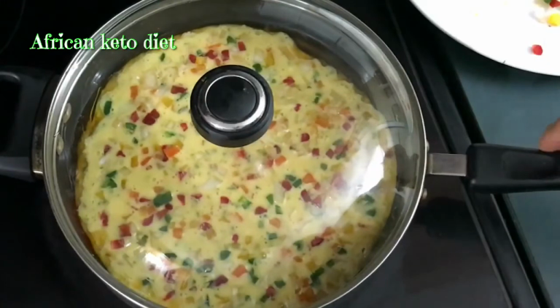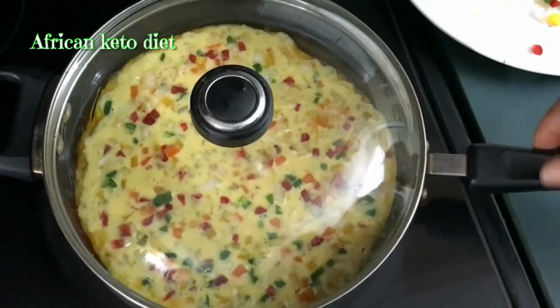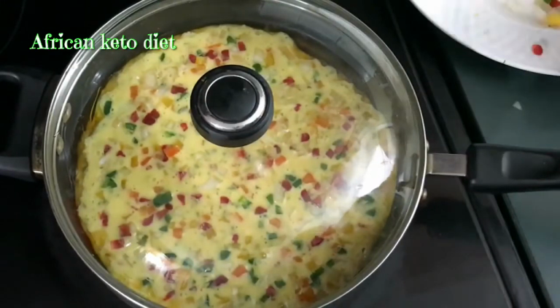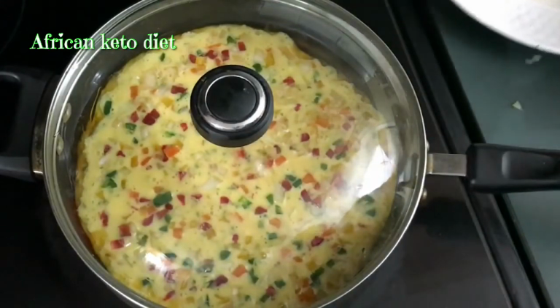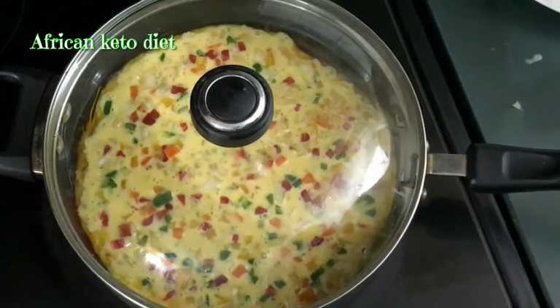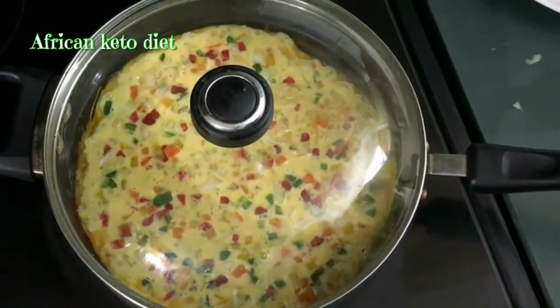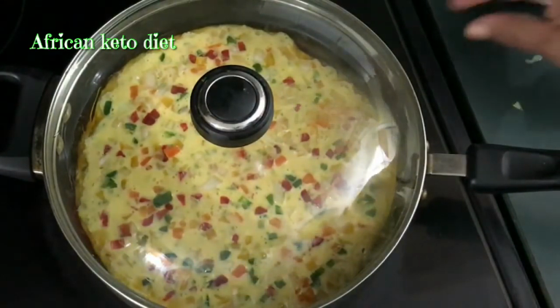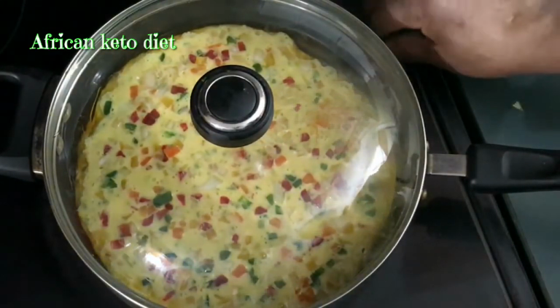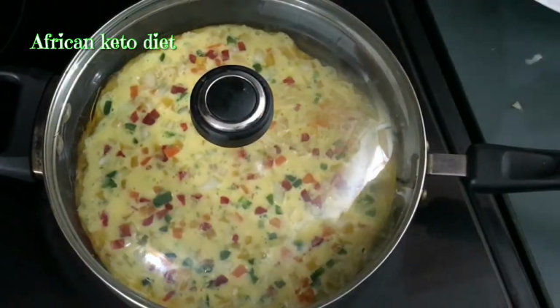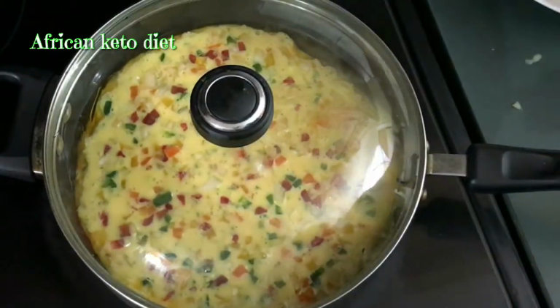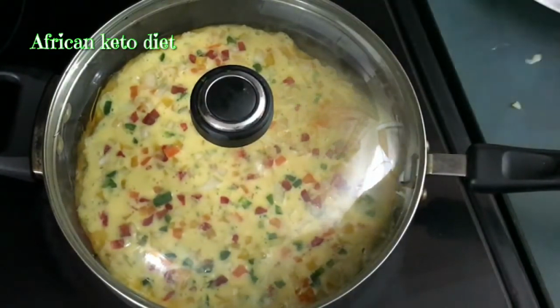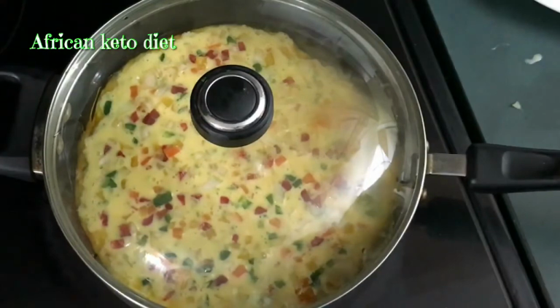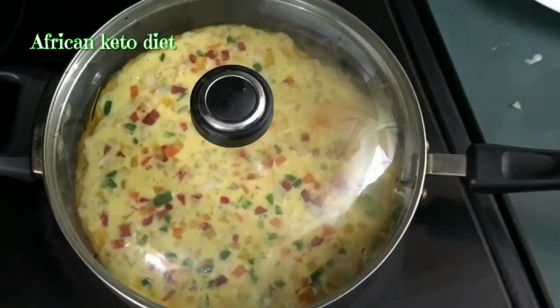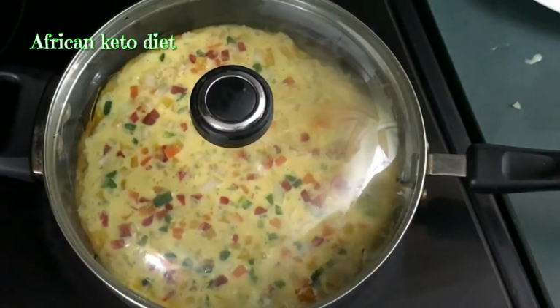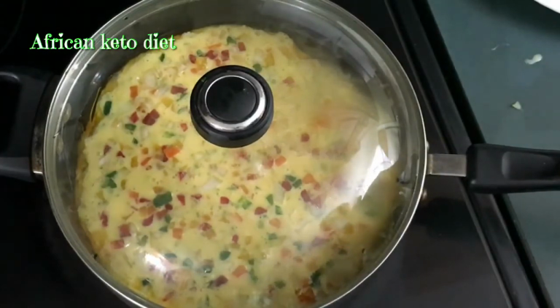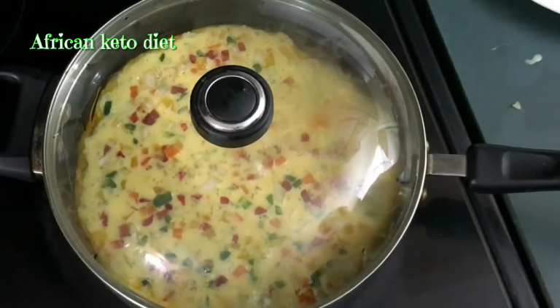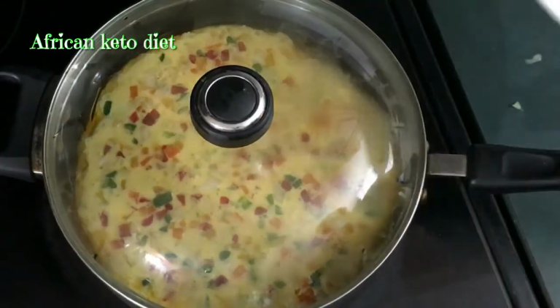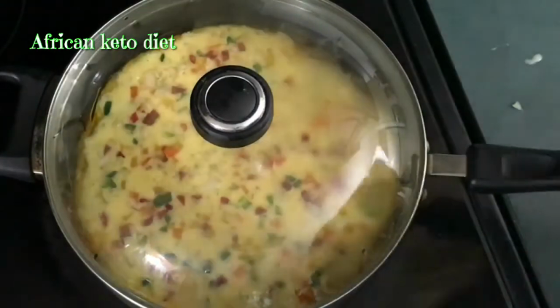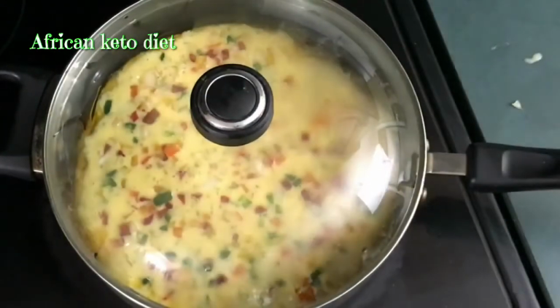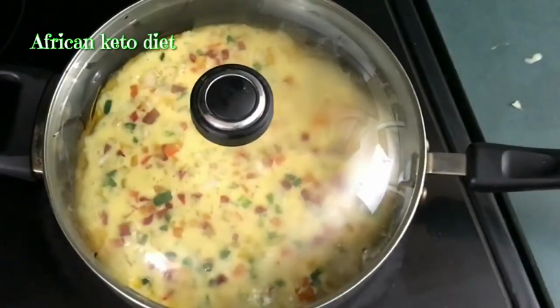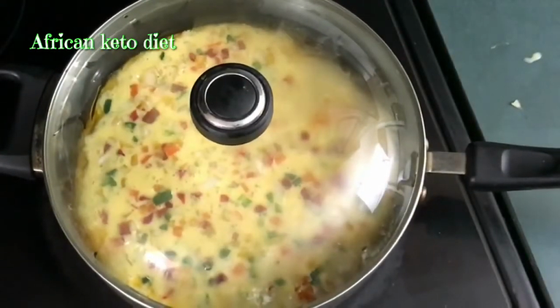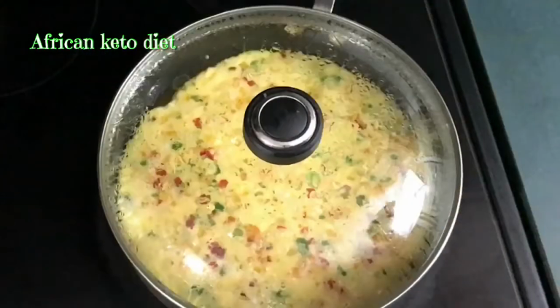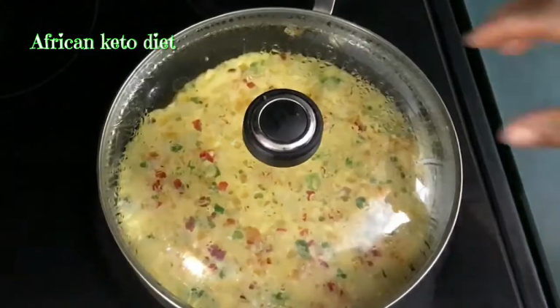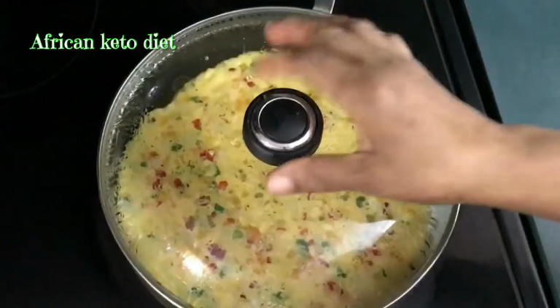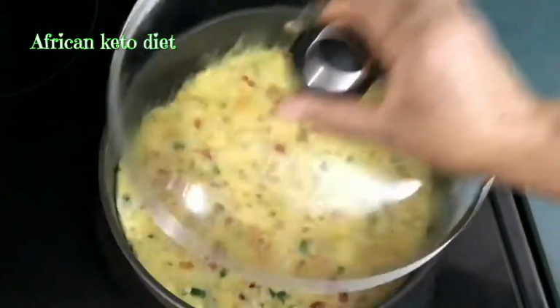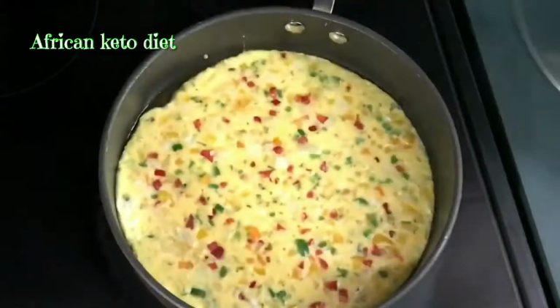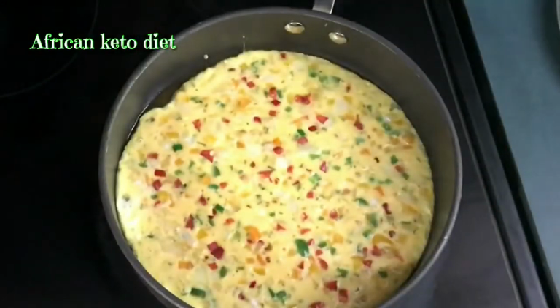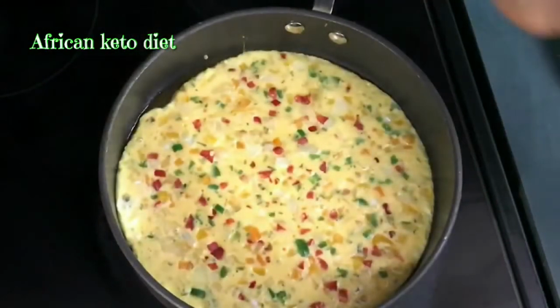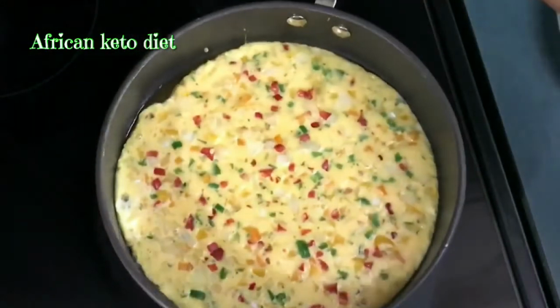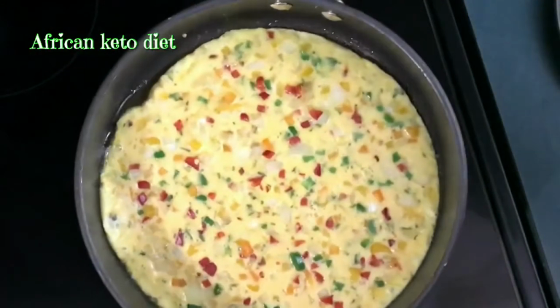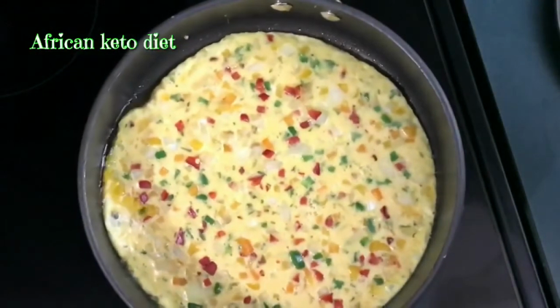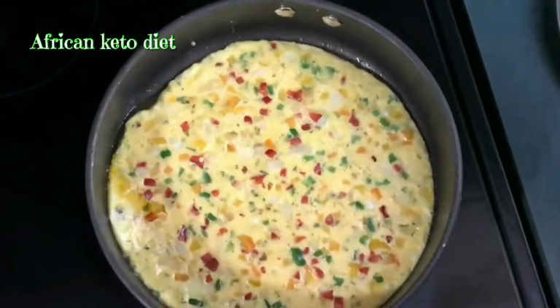Cook on very low heat — not too low, just between low and medium heat — until it is cooked. When you cover and cook on low heat, this is what you get.